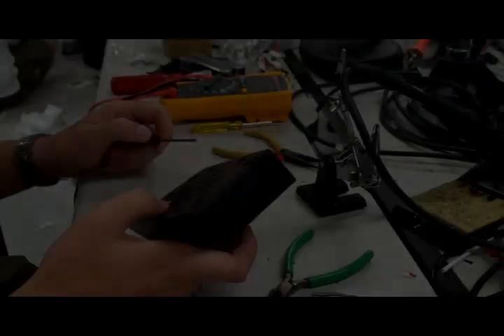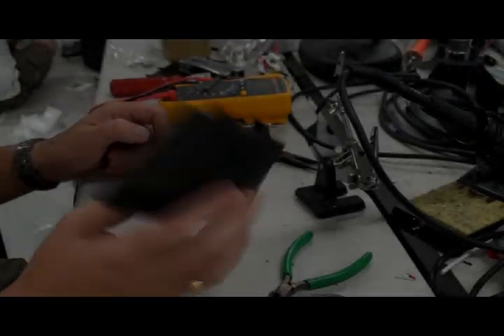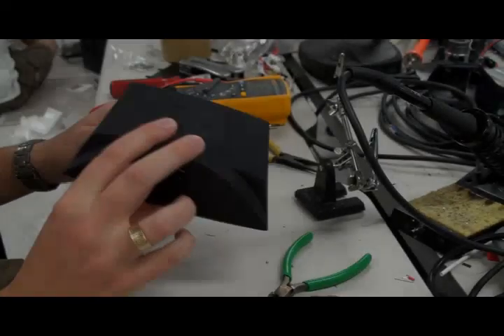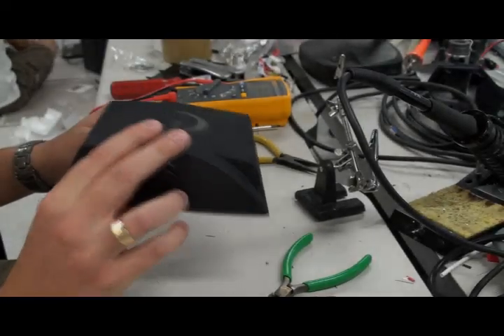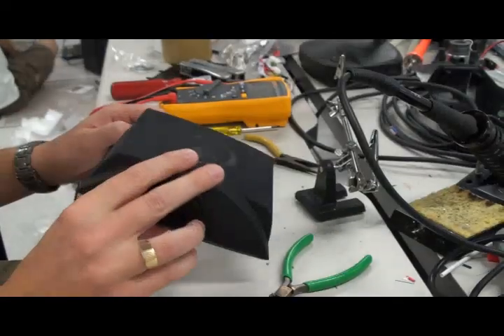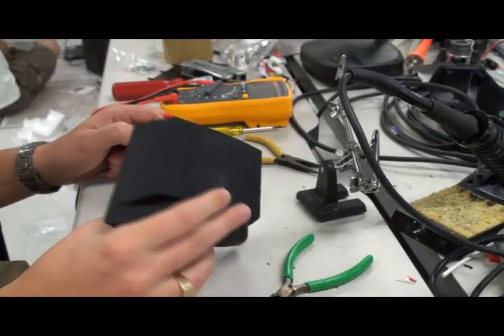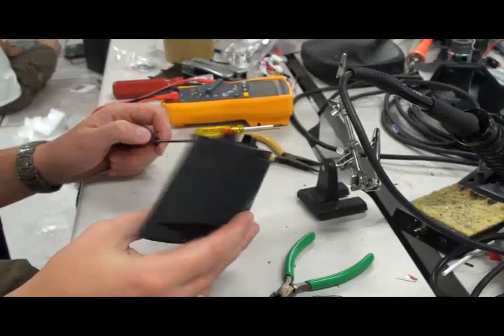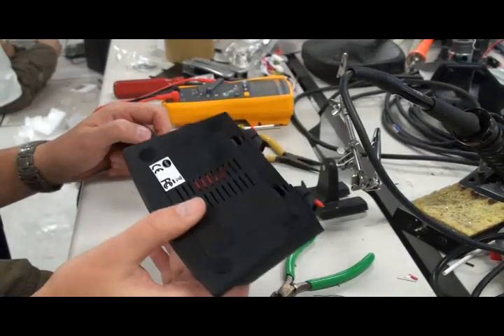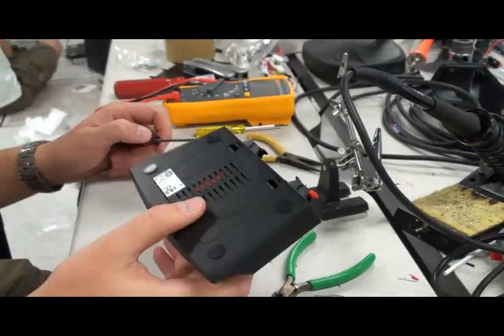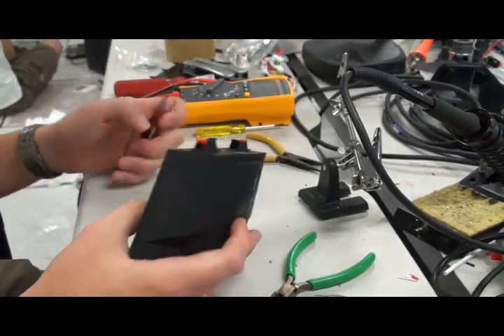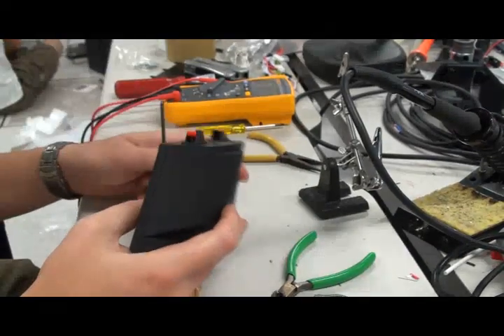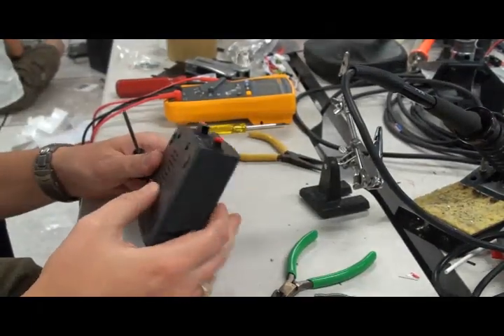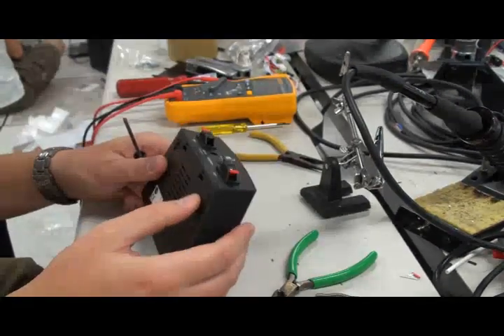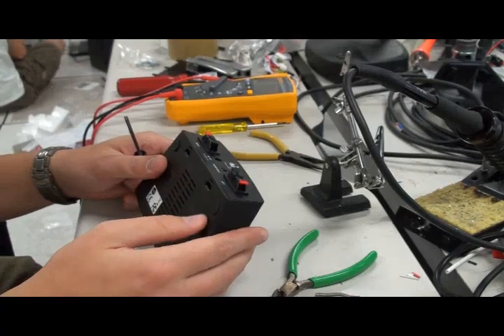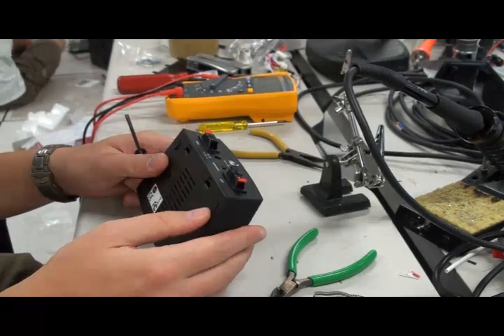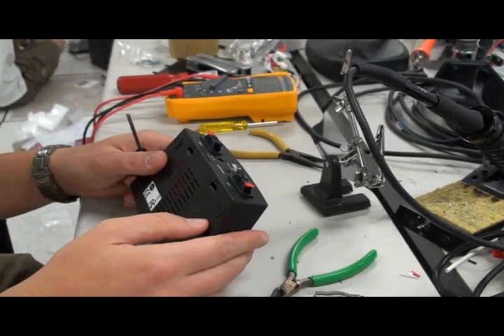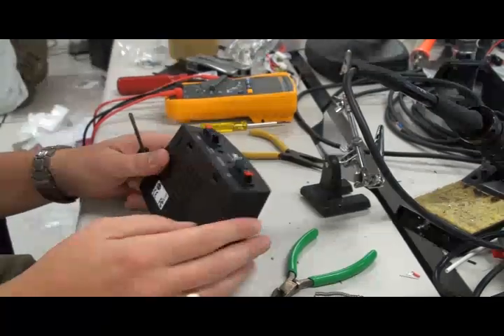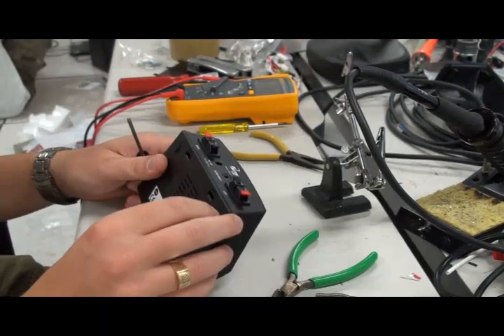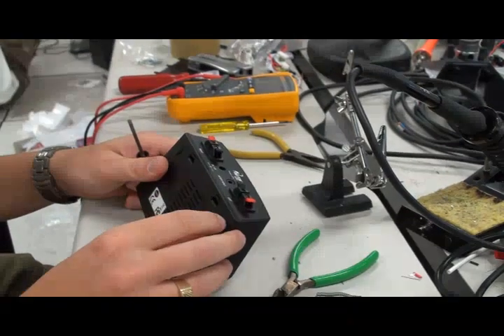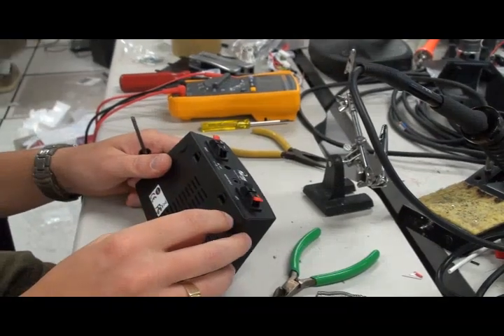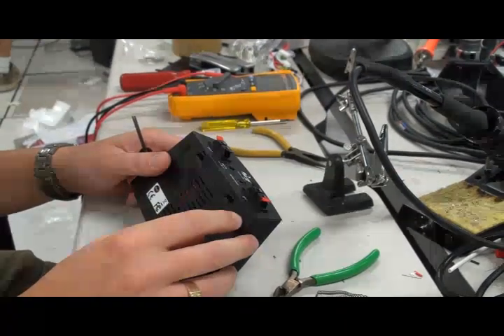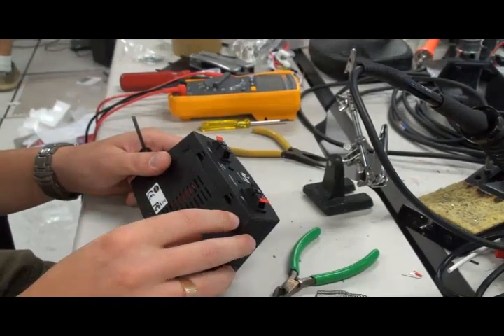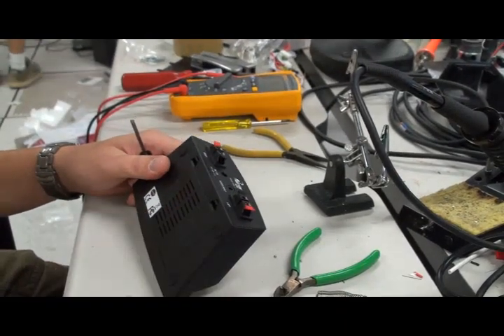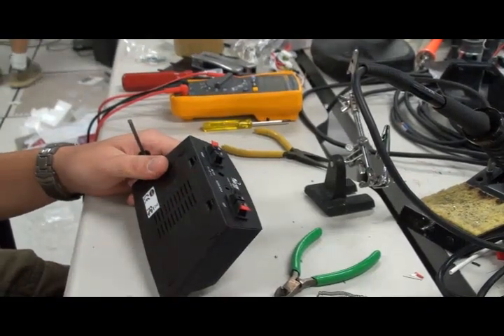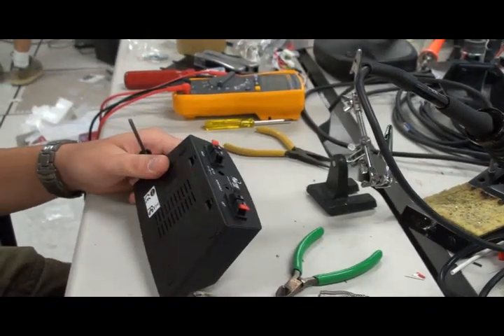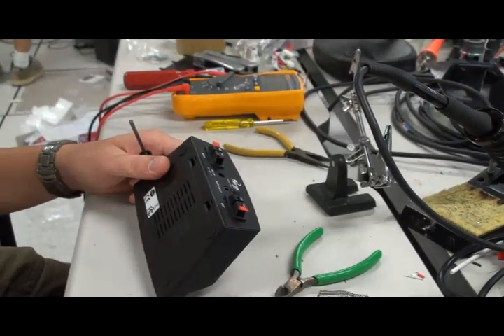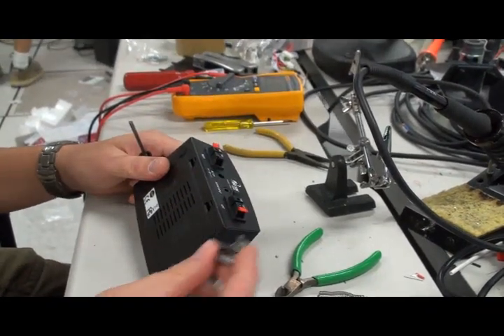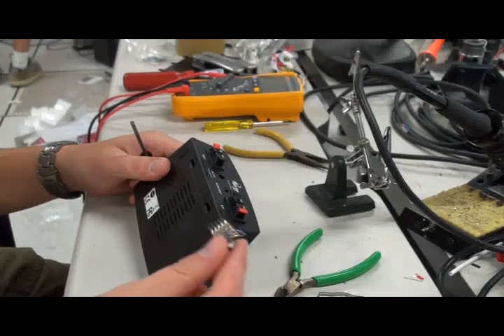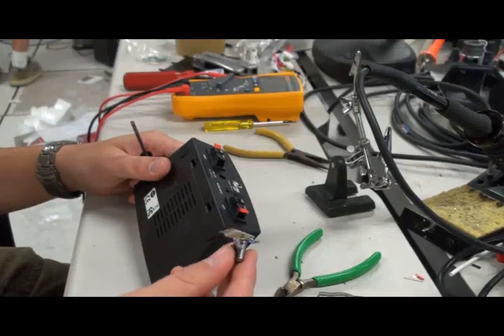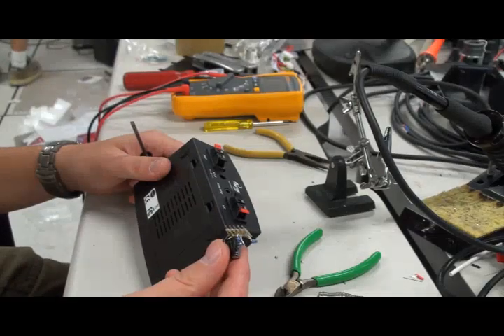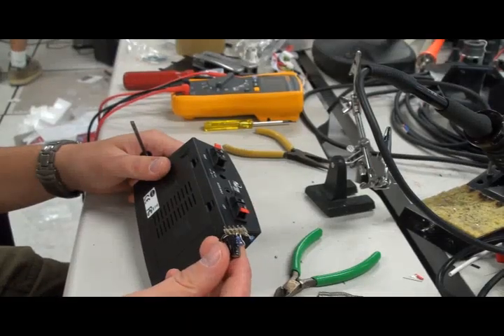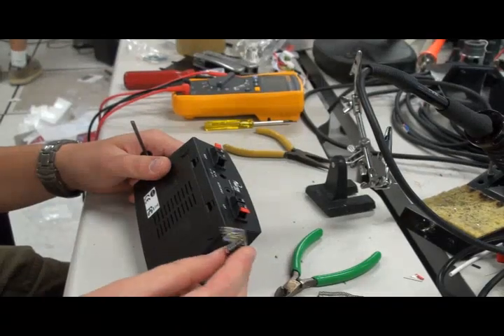This is our Dayton DTA-1 amp. We'll try to cannibalize it and retrofit it with a couple of capacitors and resistors, which we put on this surfboard.